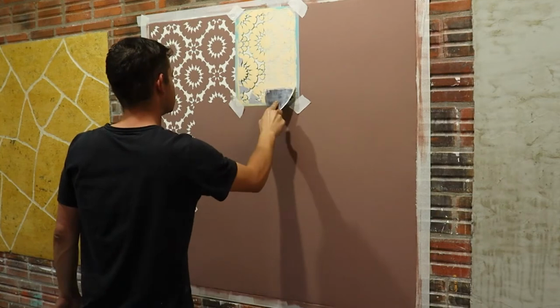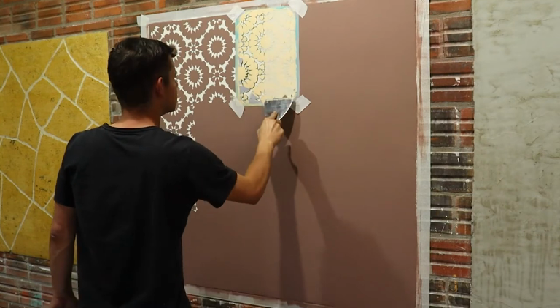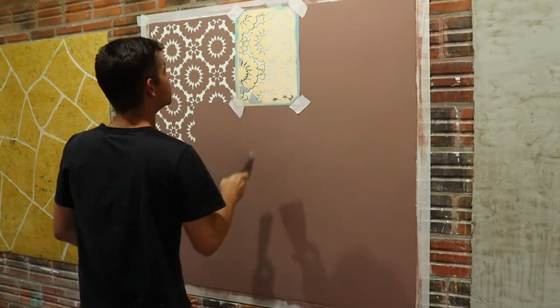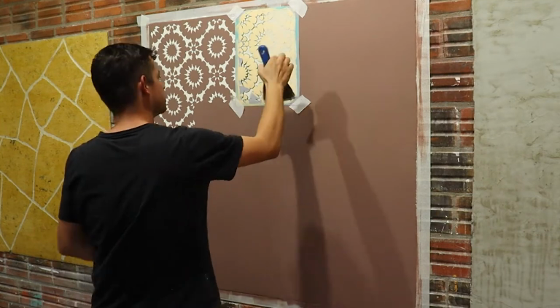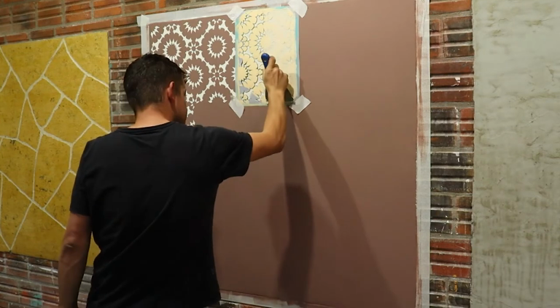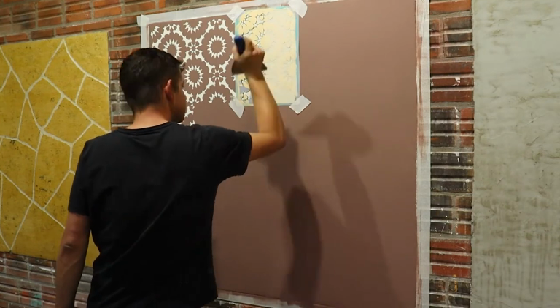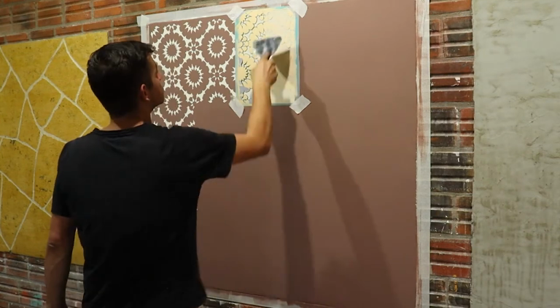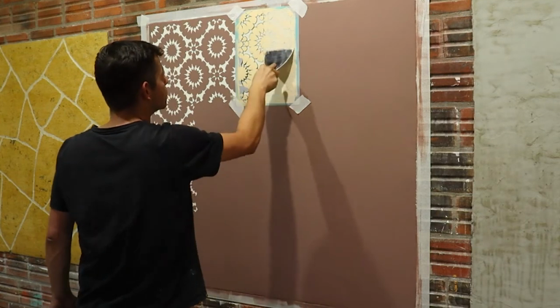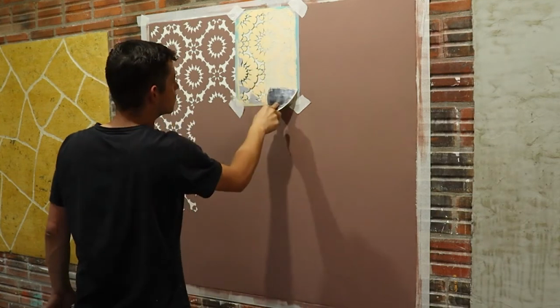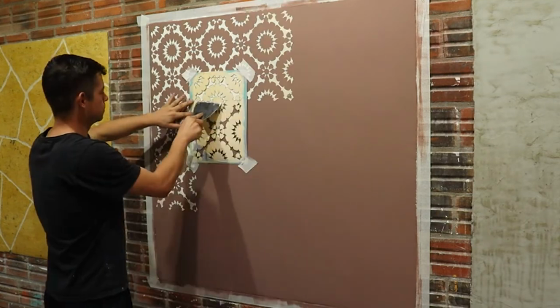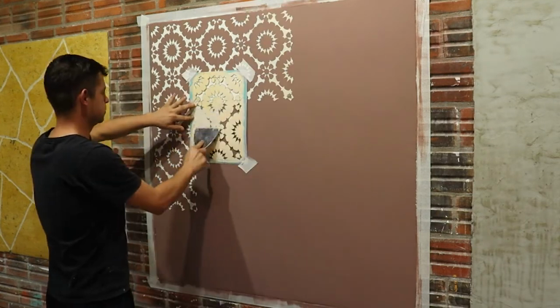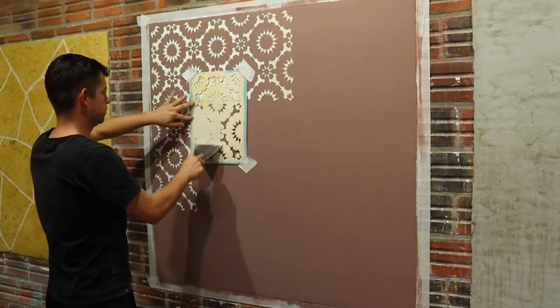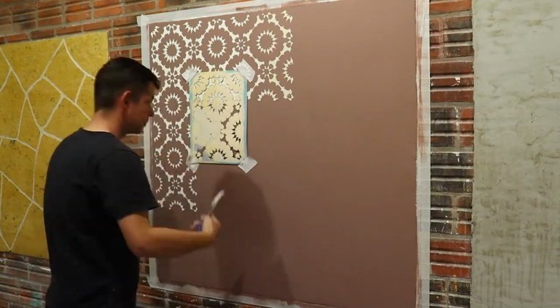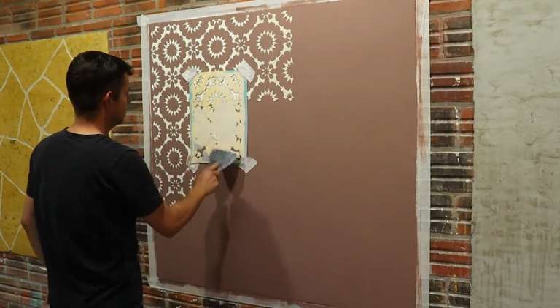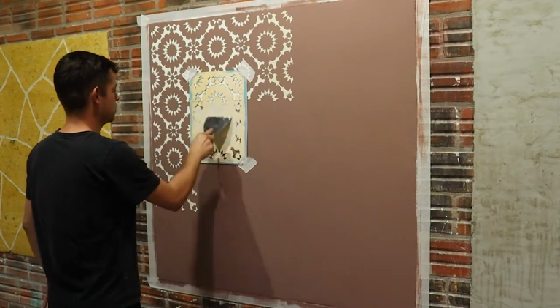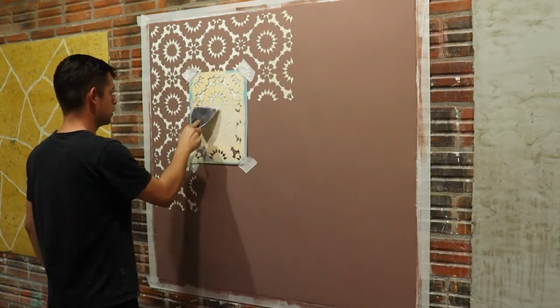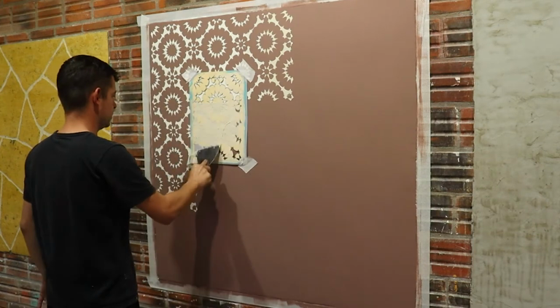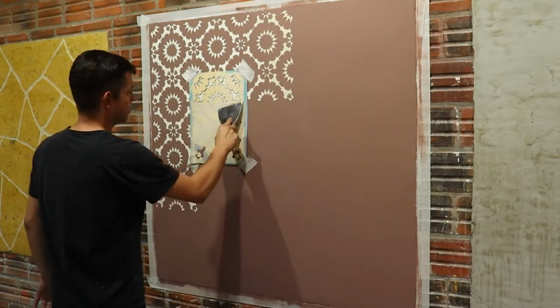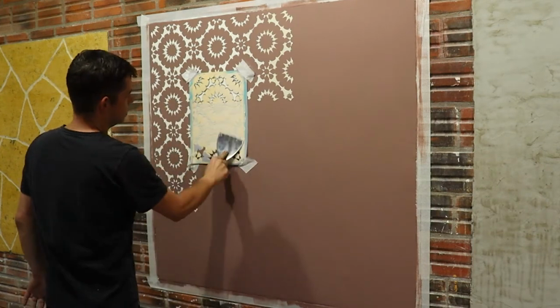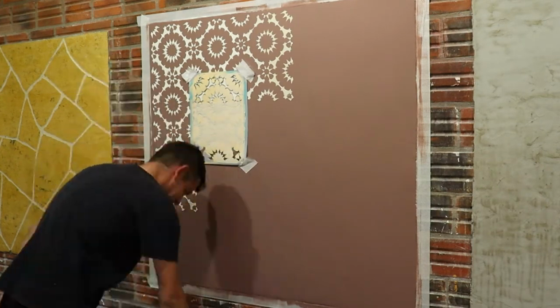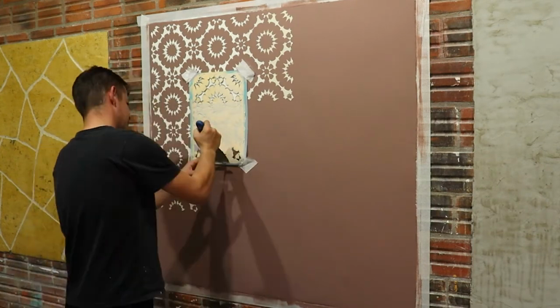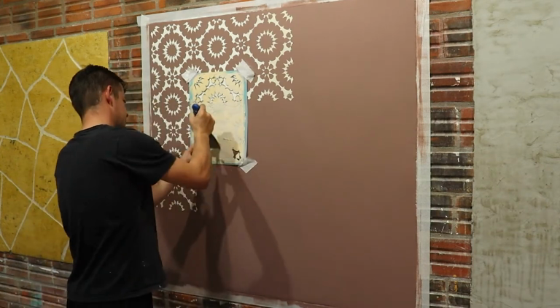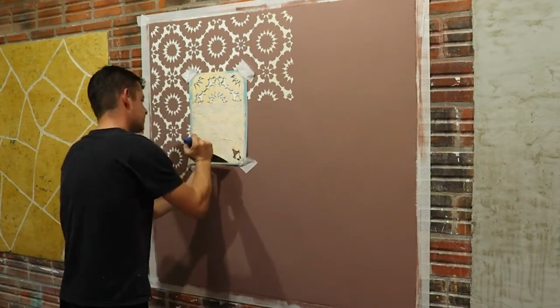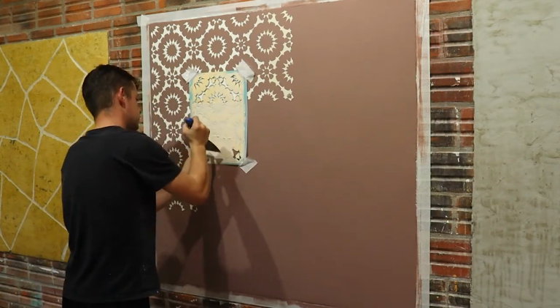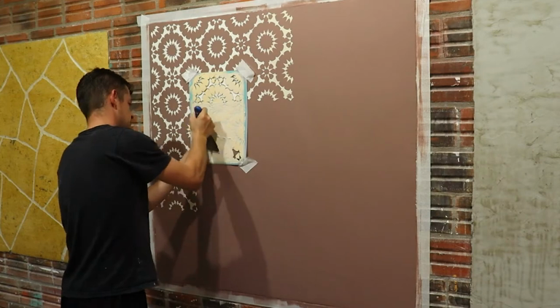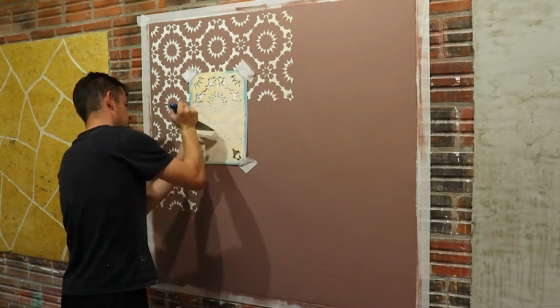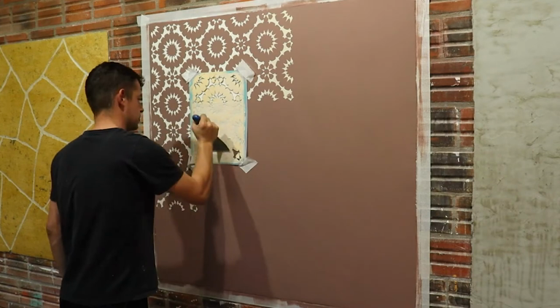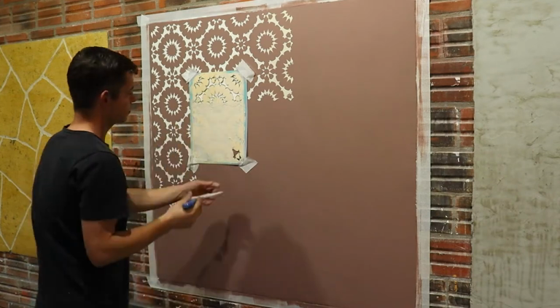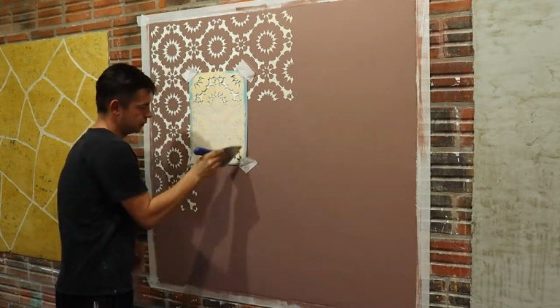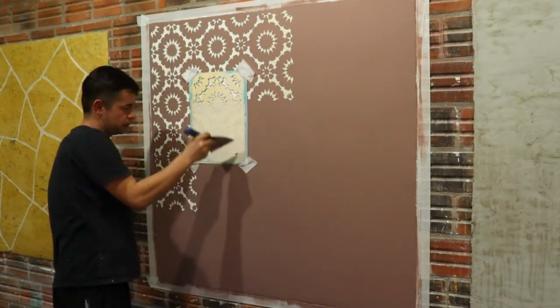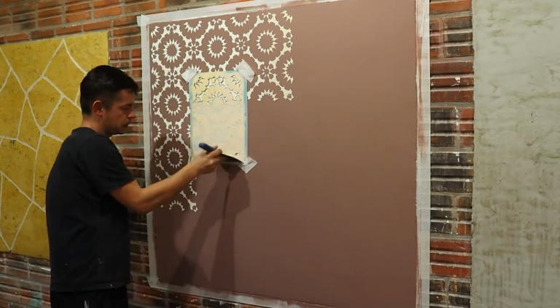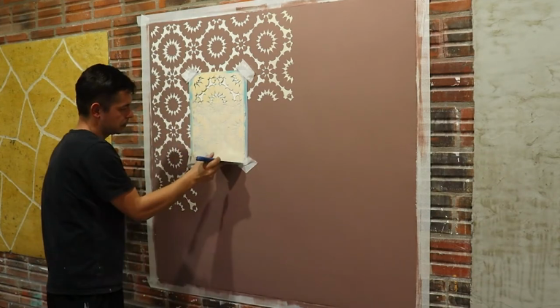There are stencils much bigger than this one, also with many different drawings. It's a simple decoration but it brings a lot of difference. If your wall is a light color, you can pigment the mortar with powder pigment — it comes in many colors.